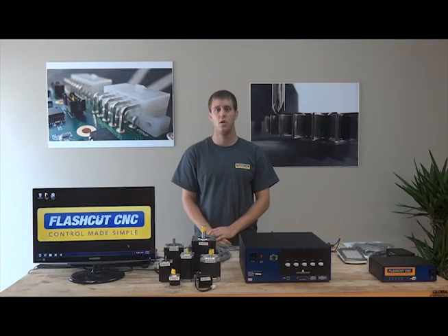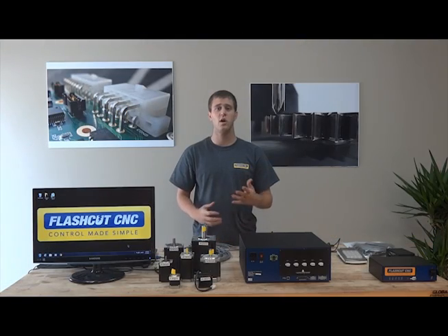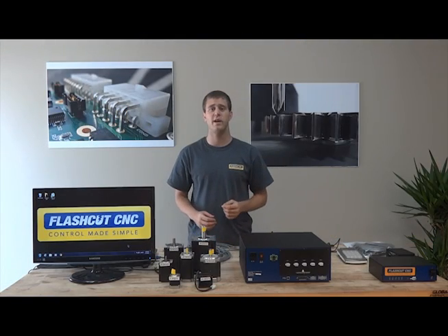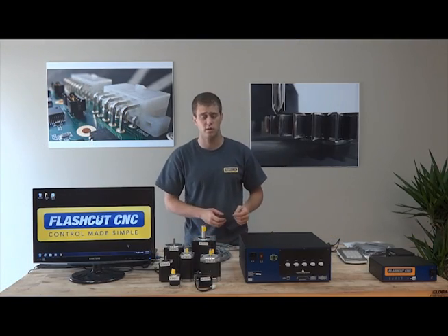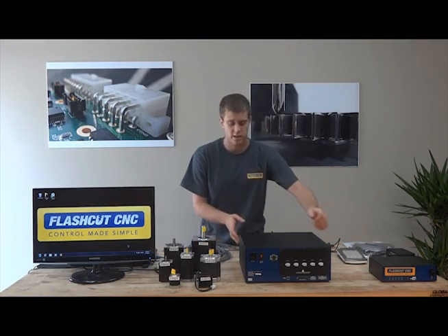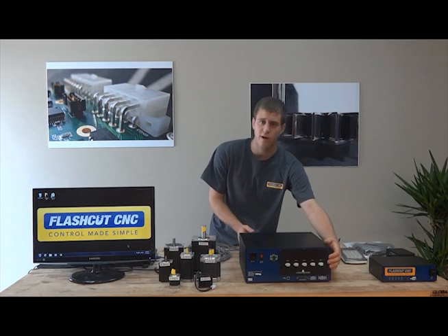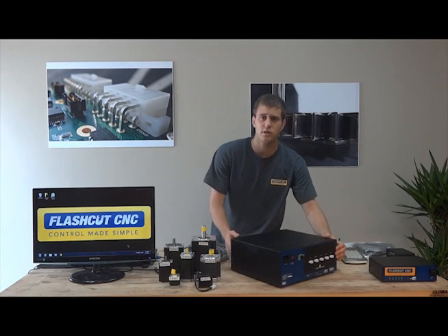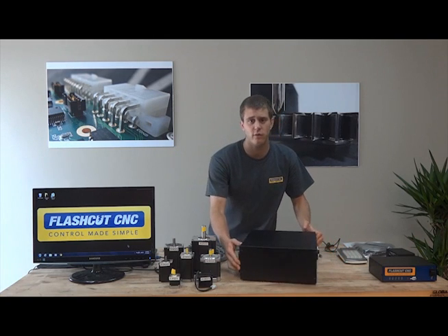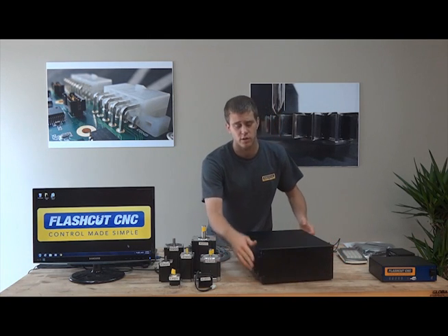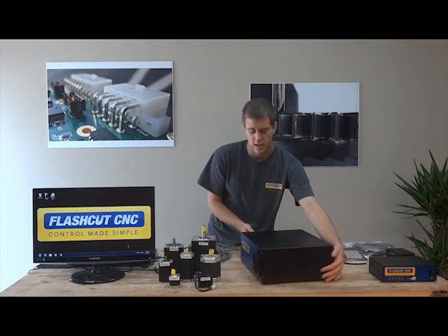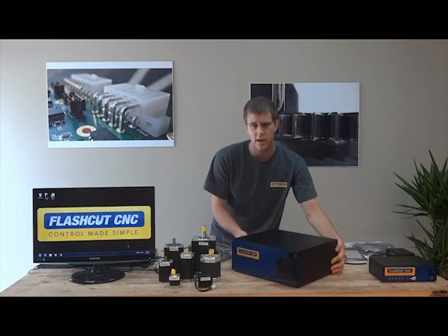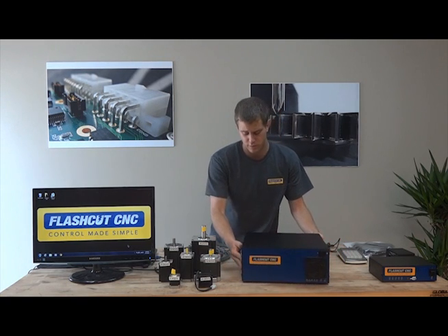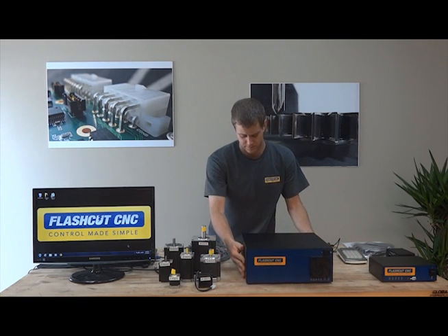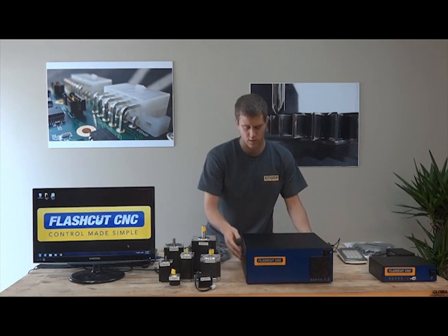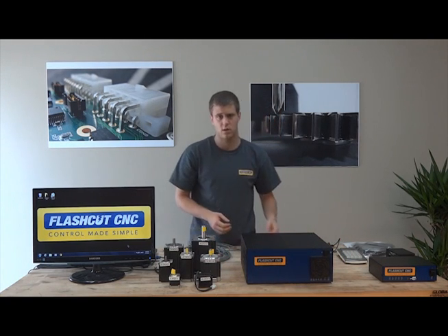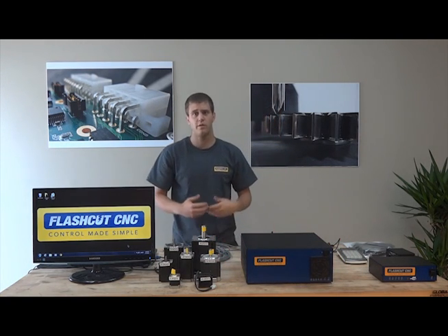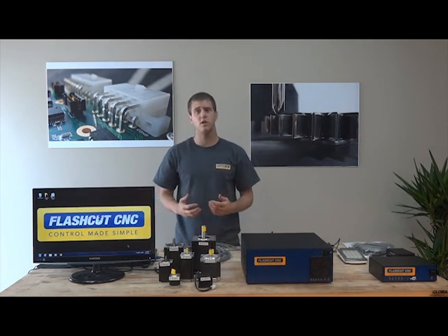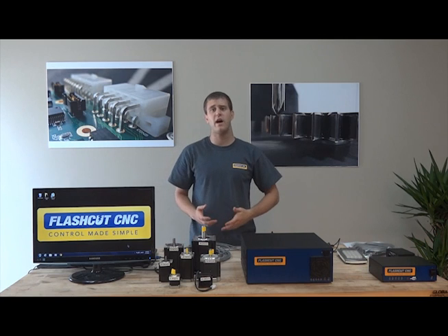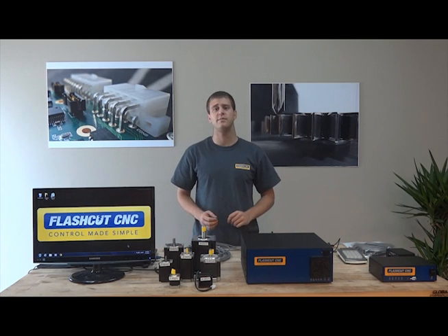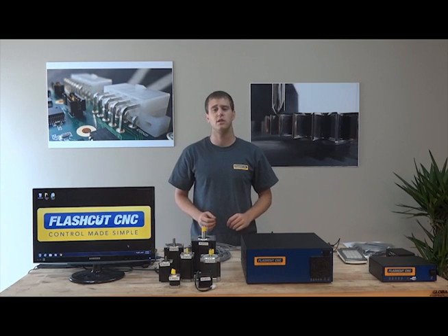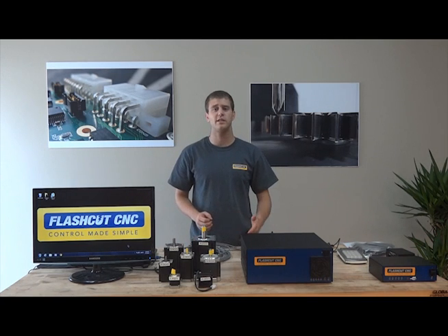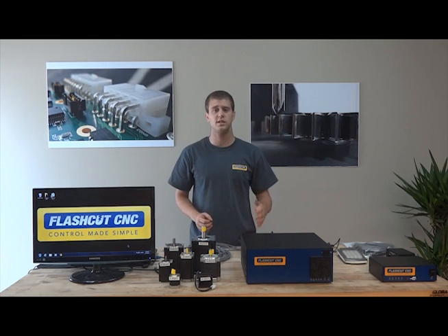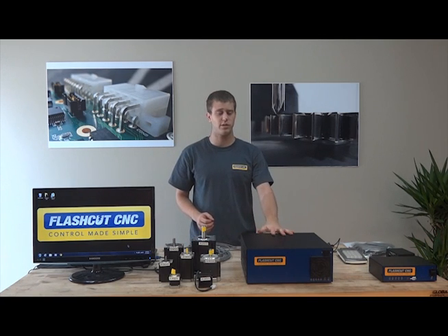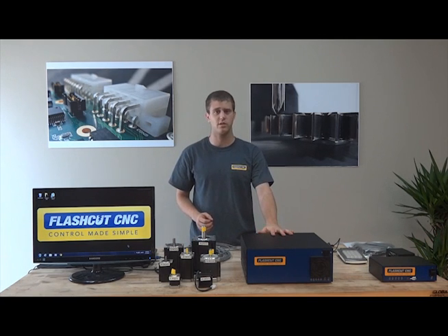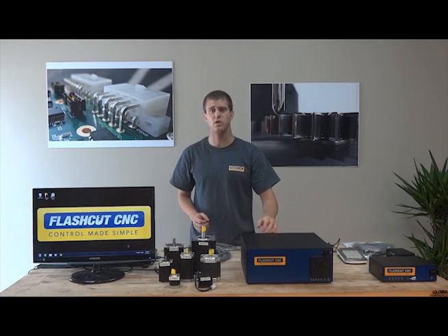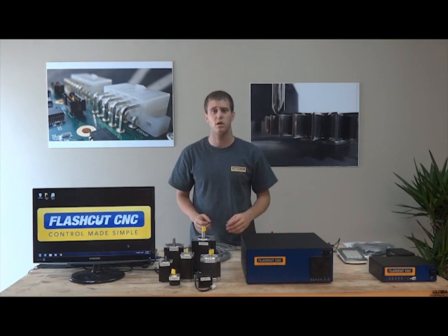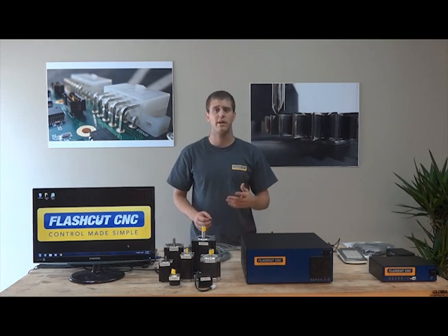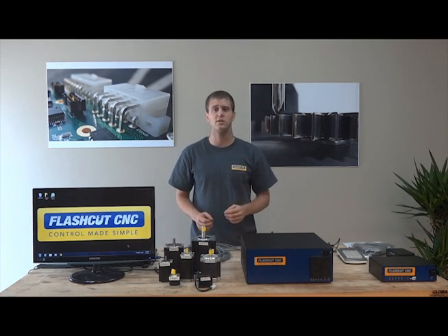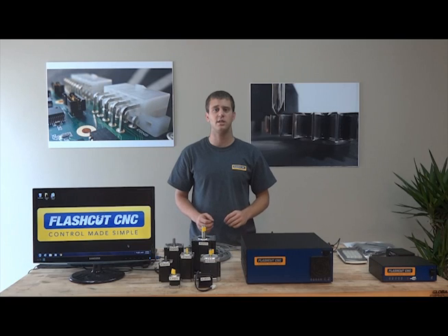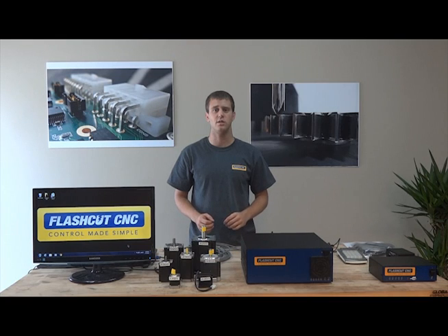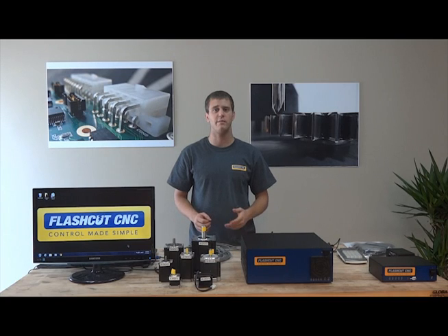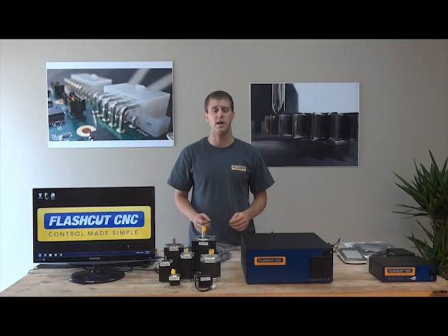We also offer an expansion board that adds 24 outputs and 24 inputs, as well as analog outputs. With fully interpolated 5-axis motion, the FlashCut CNC Pro Series Micro Stepping Controller provides an excellent CNC solution for any machine type.